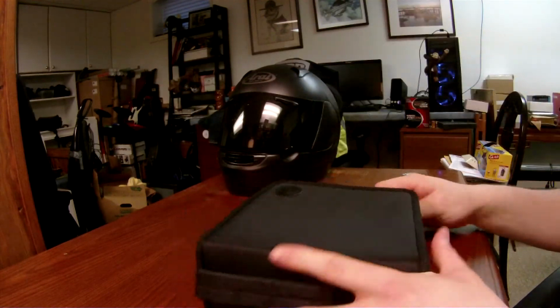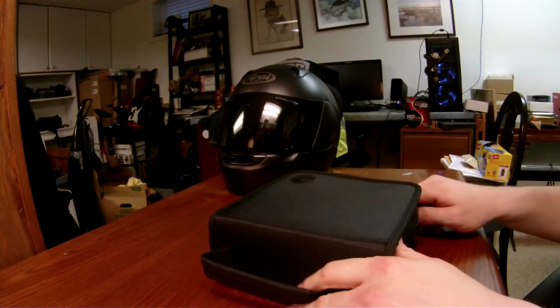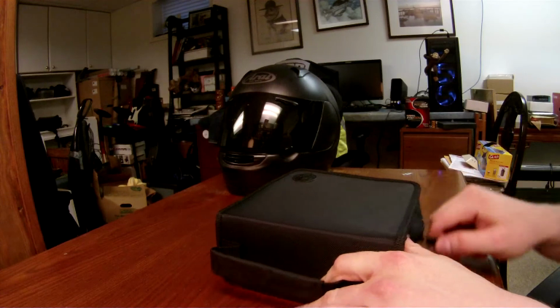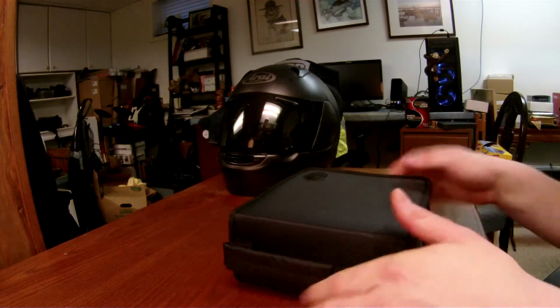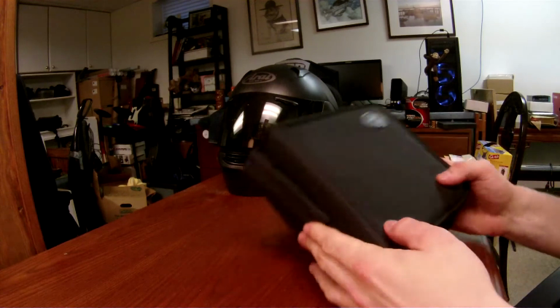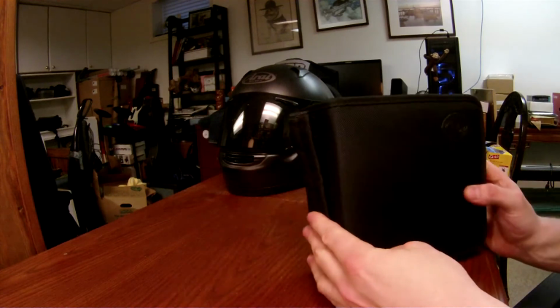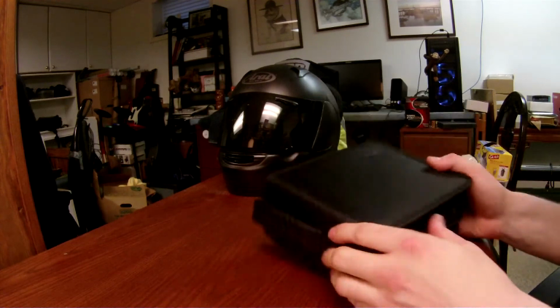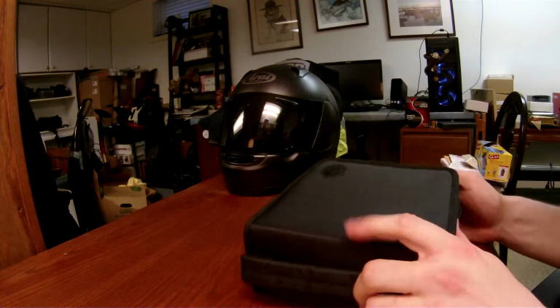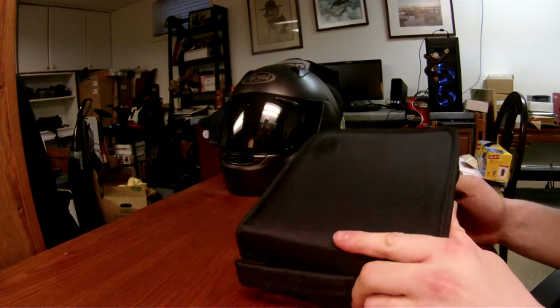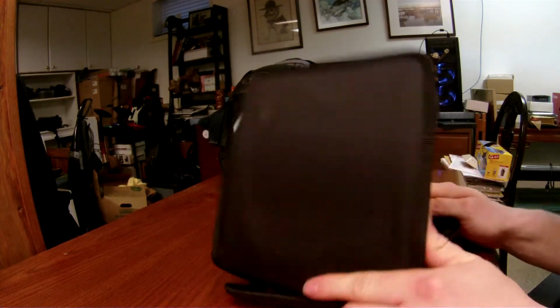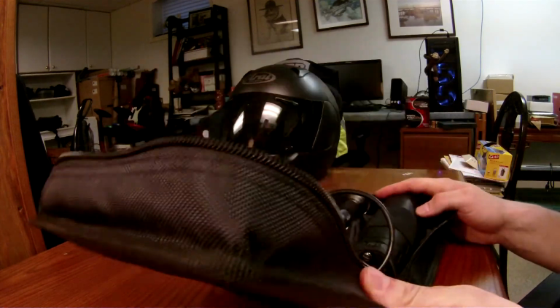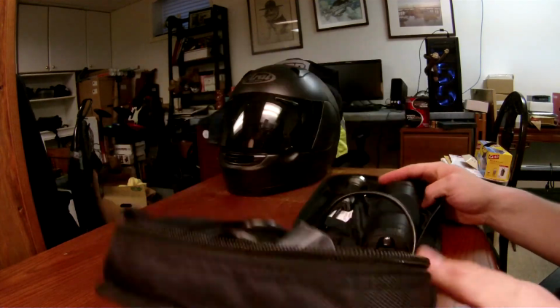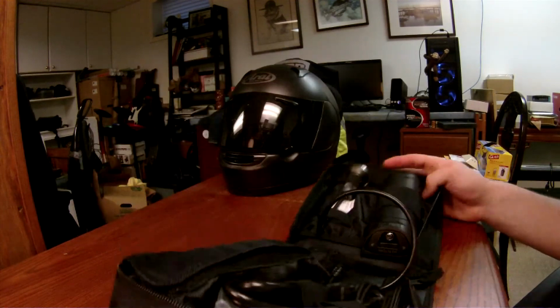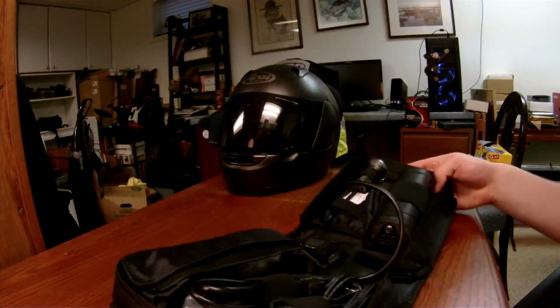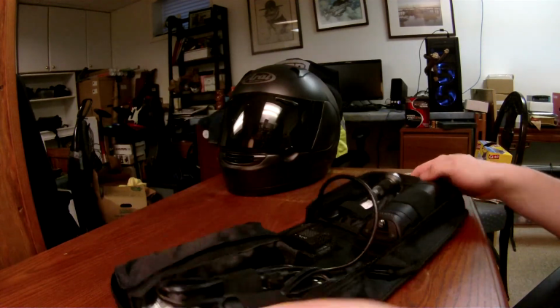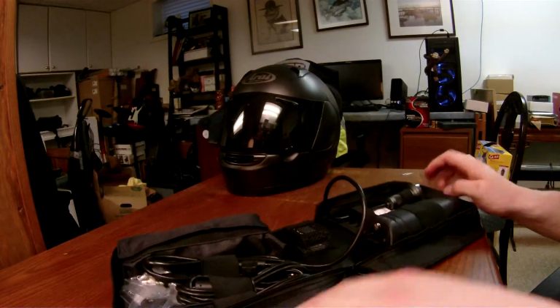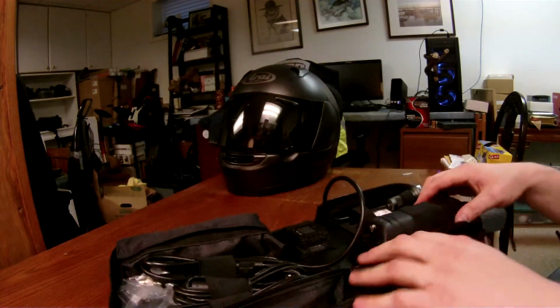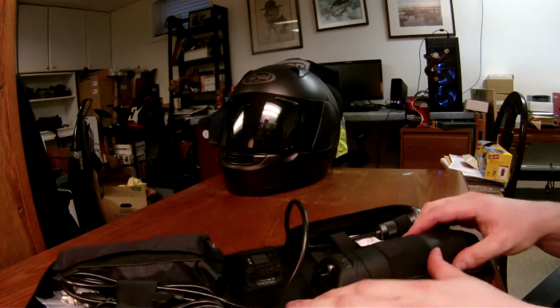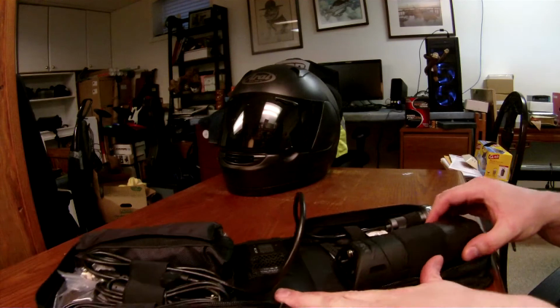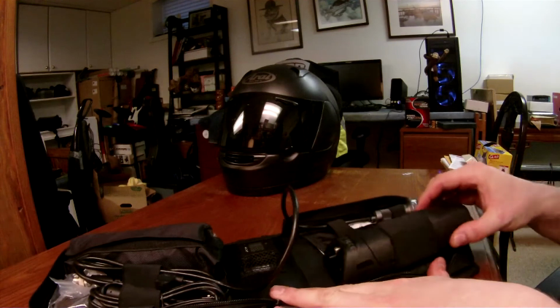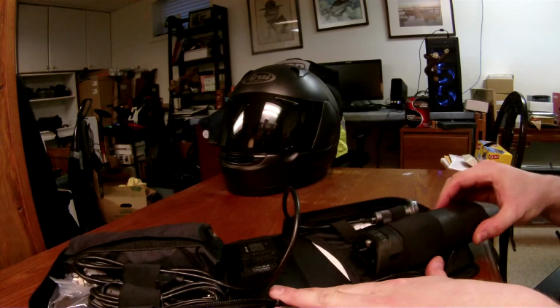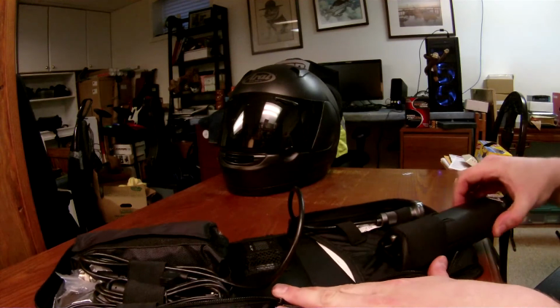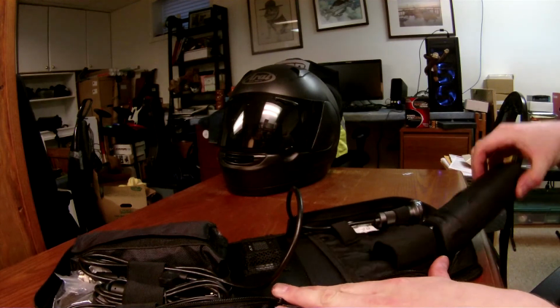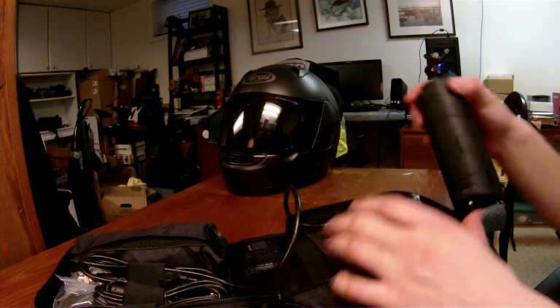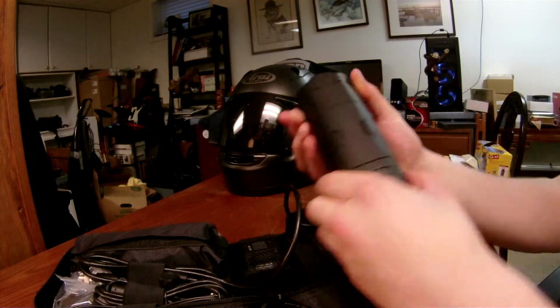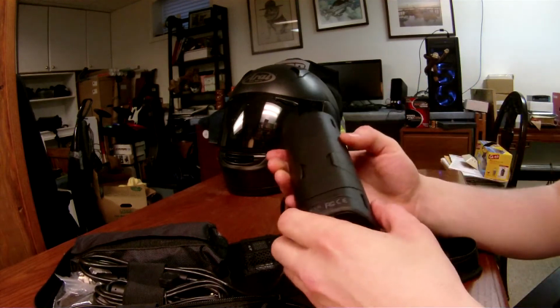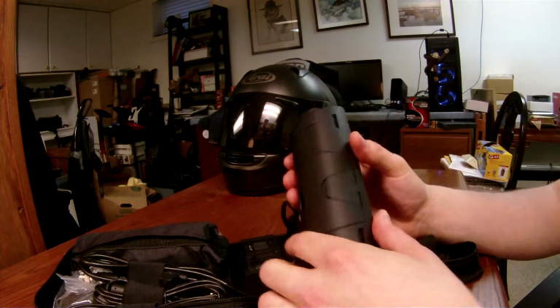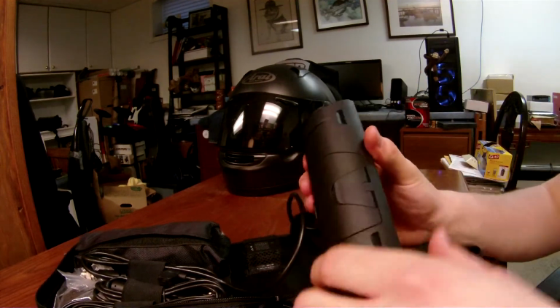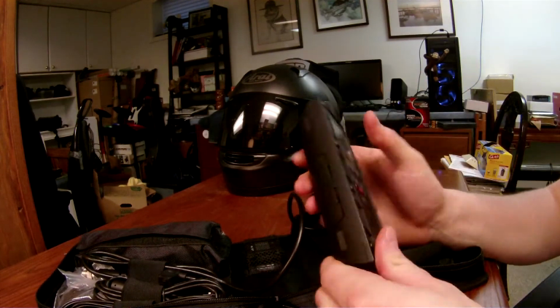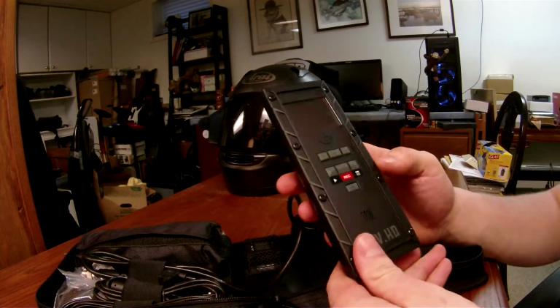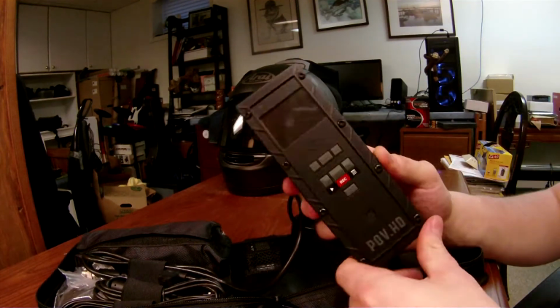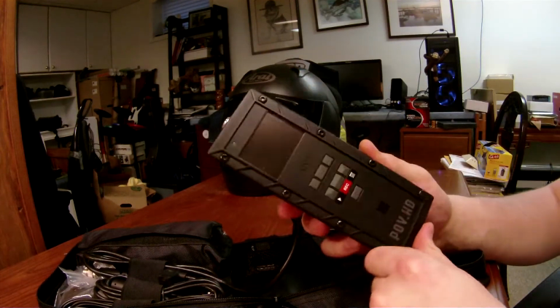So you get this nice little carrying case, and inside you've got the actual unit.